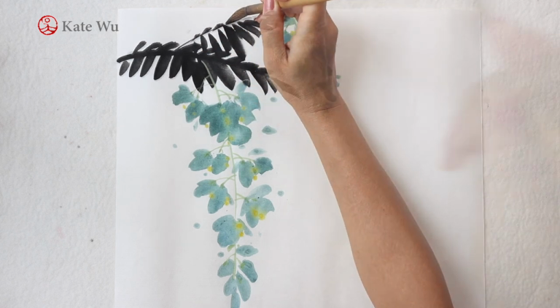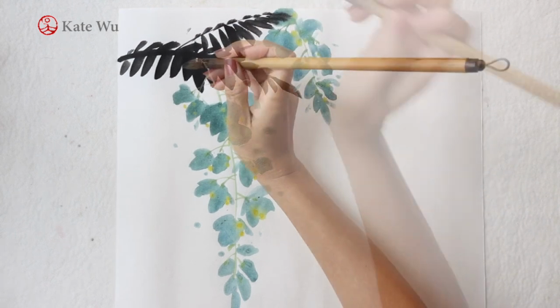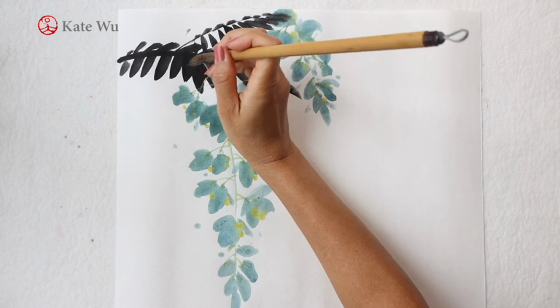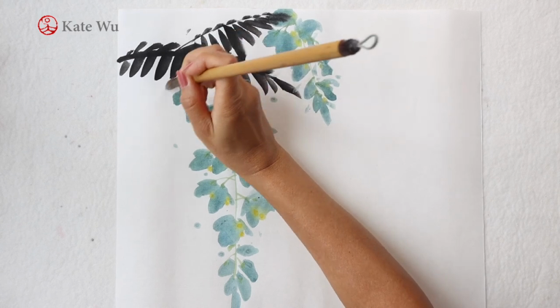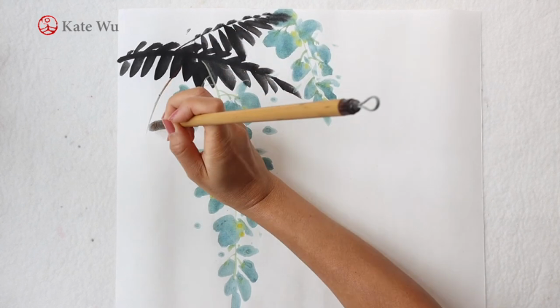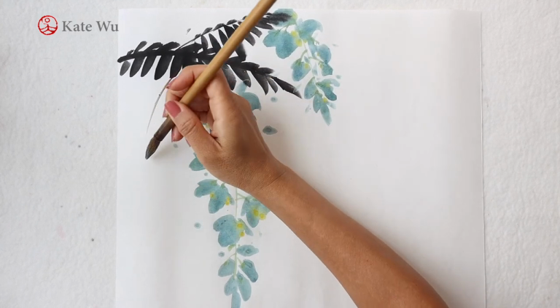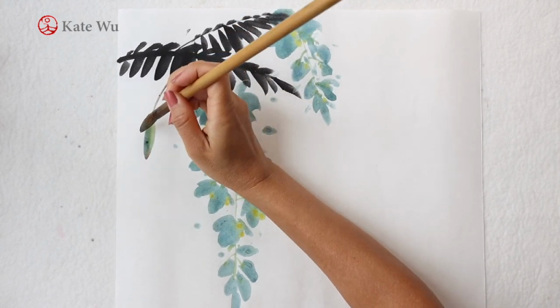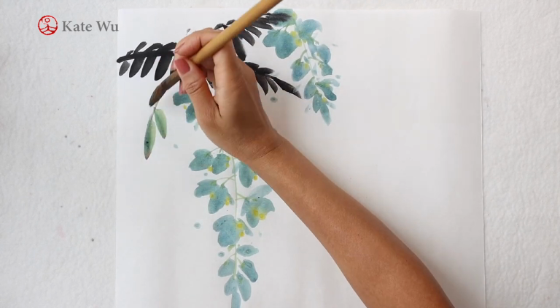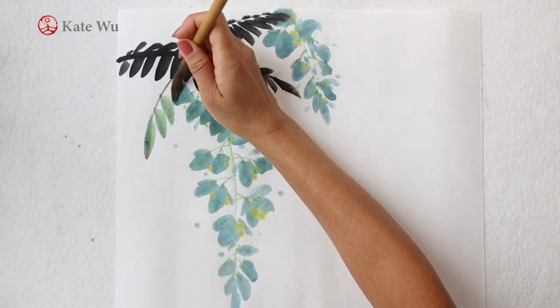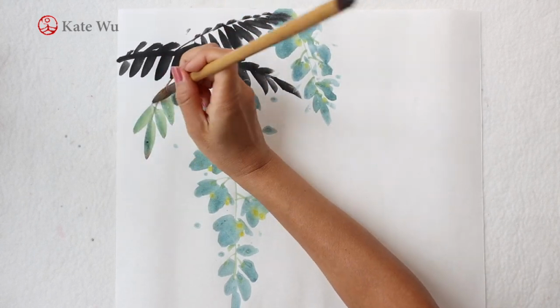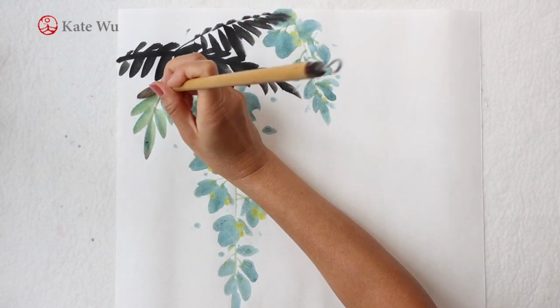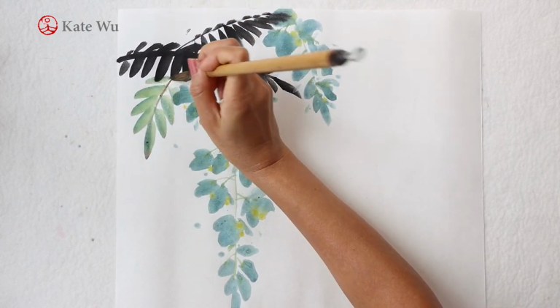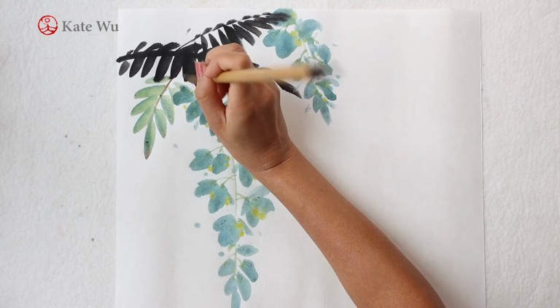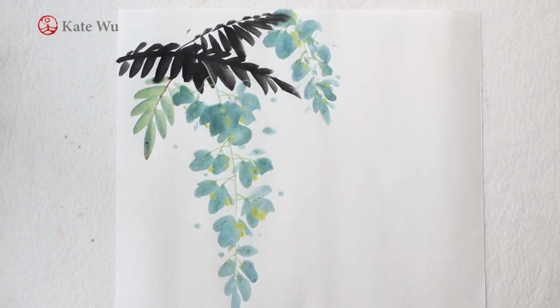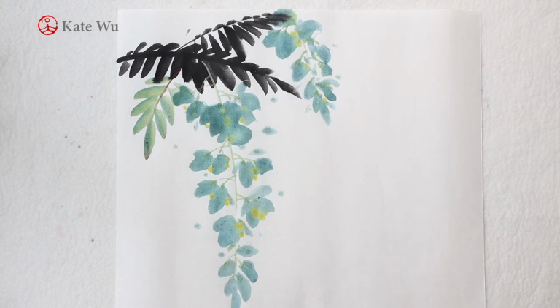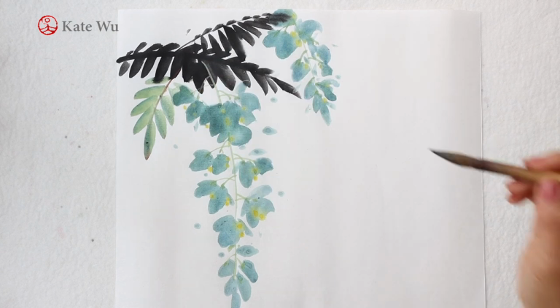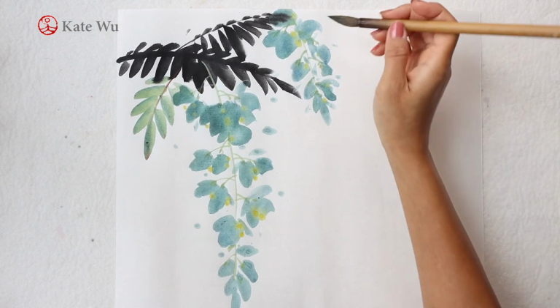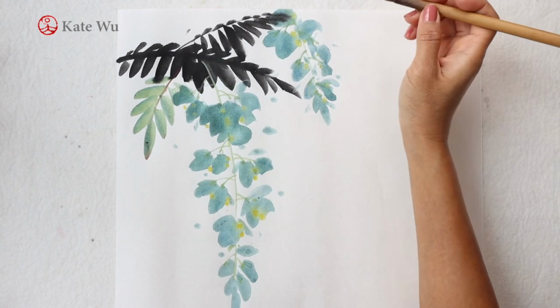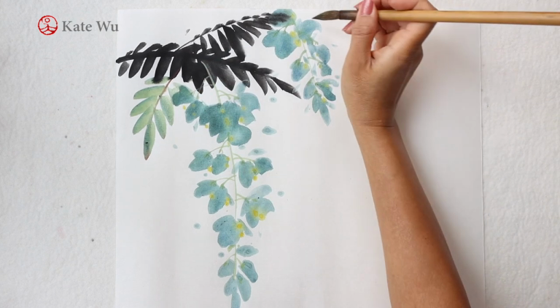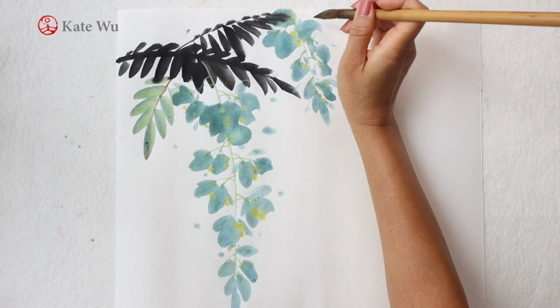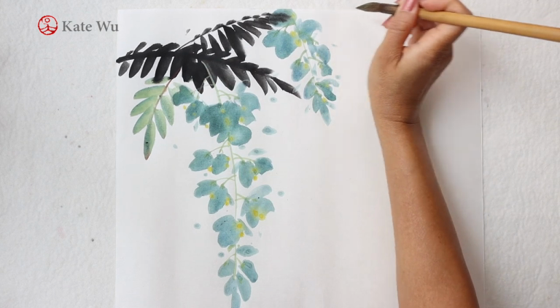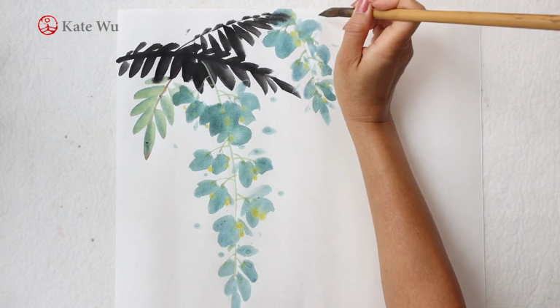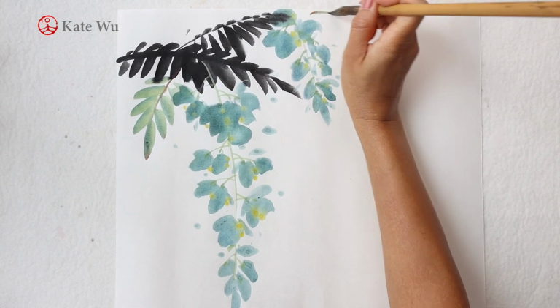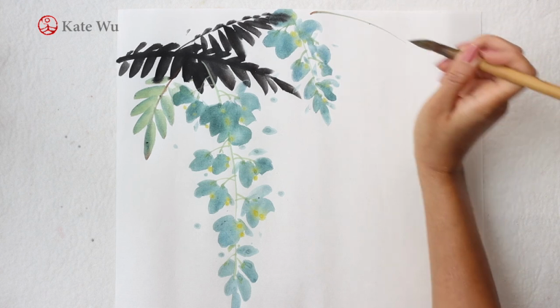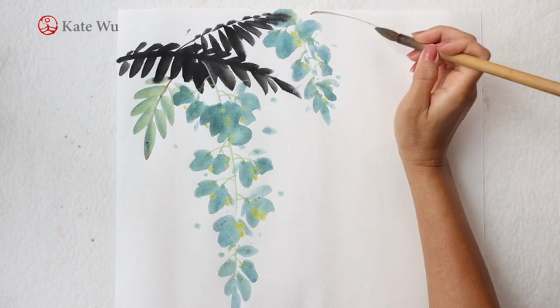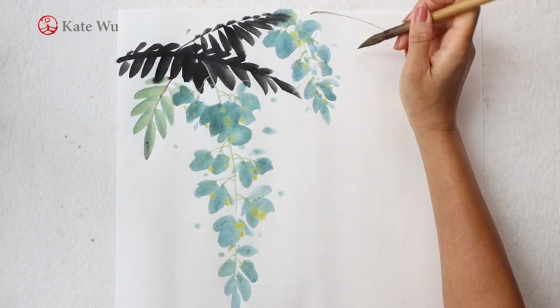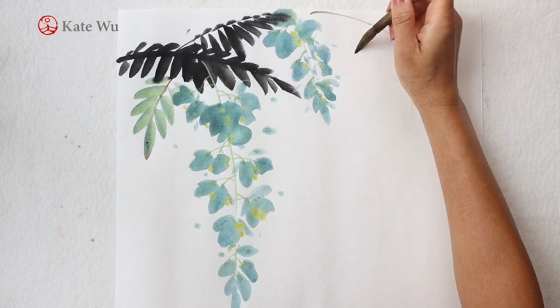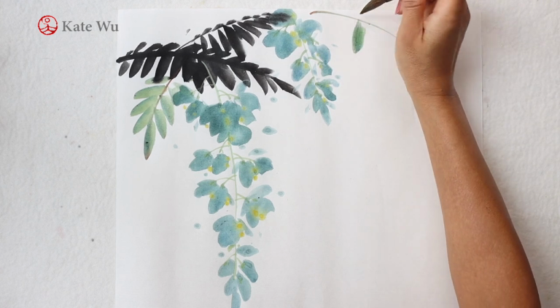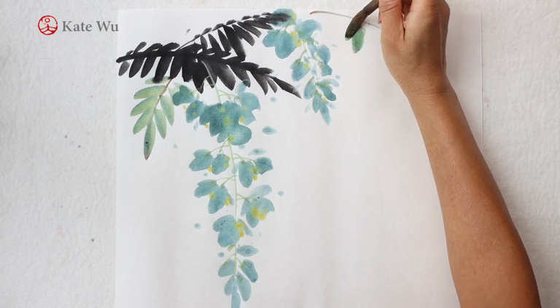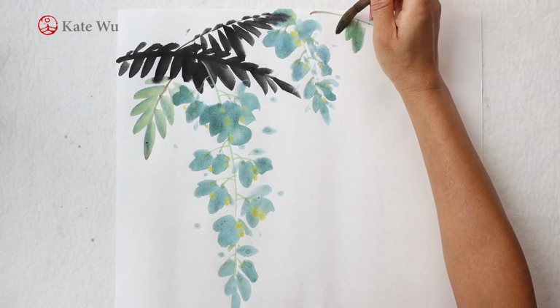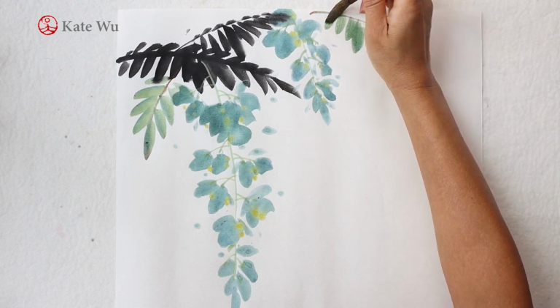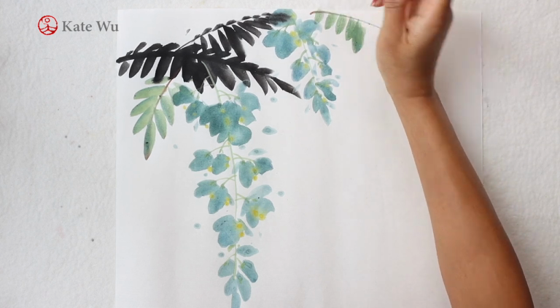To have more variations in my painting, I'm going to add some leaves in color — some leaves in light gray, which is a diluted ink.